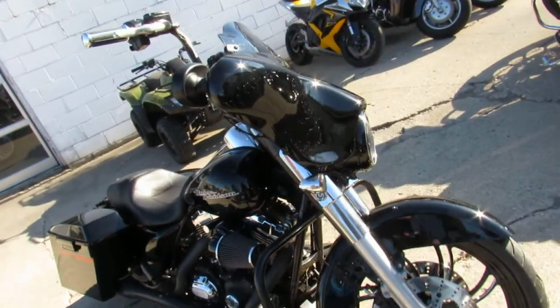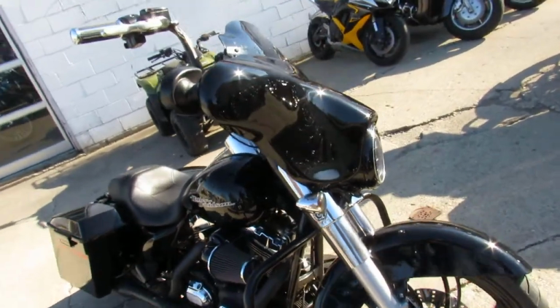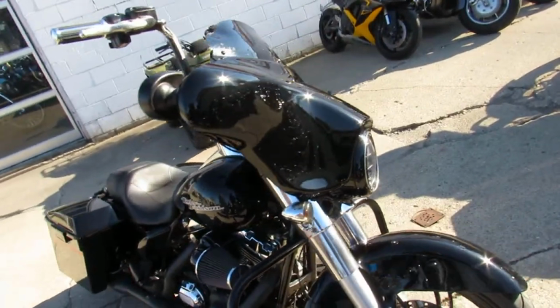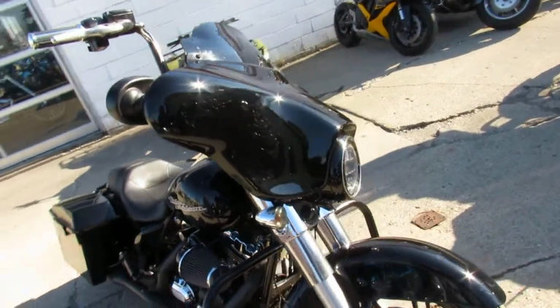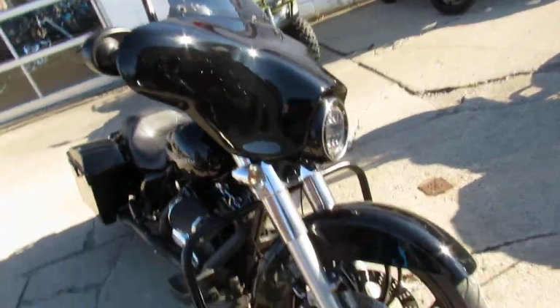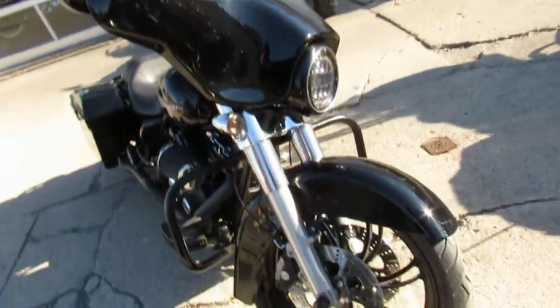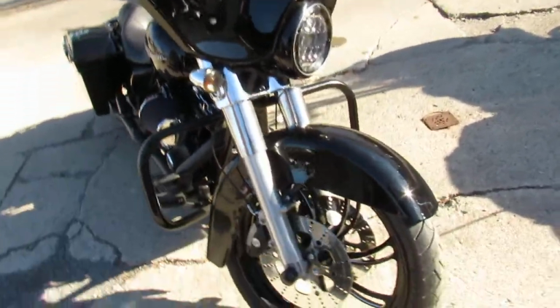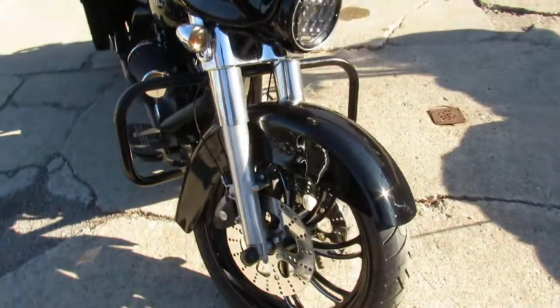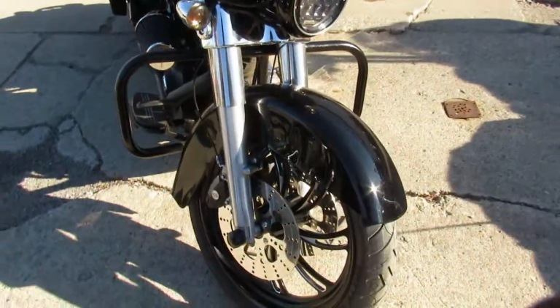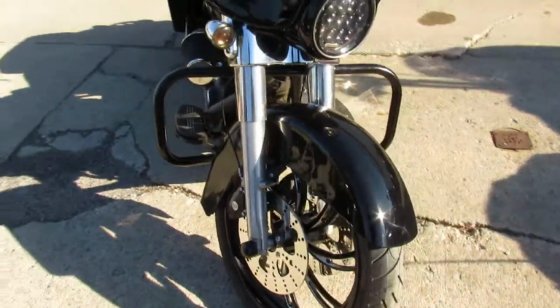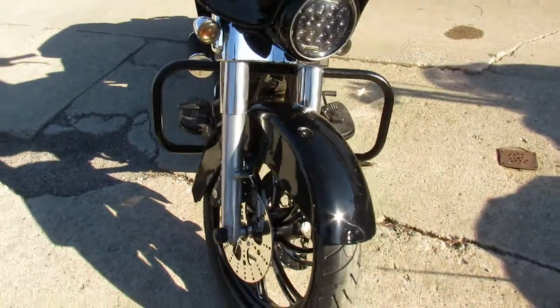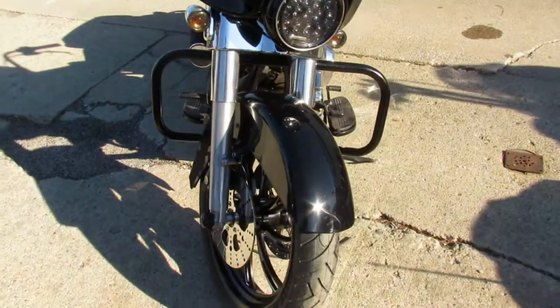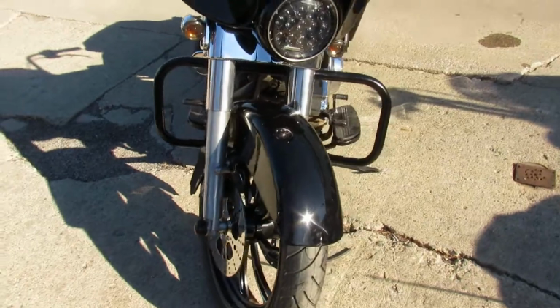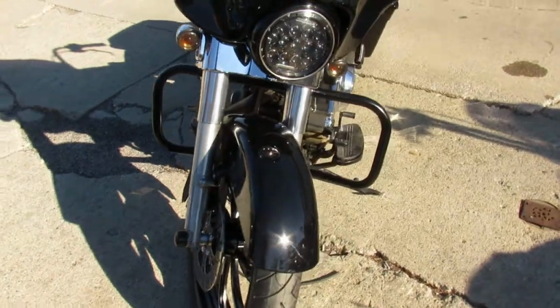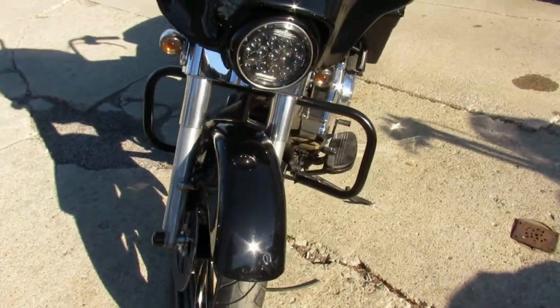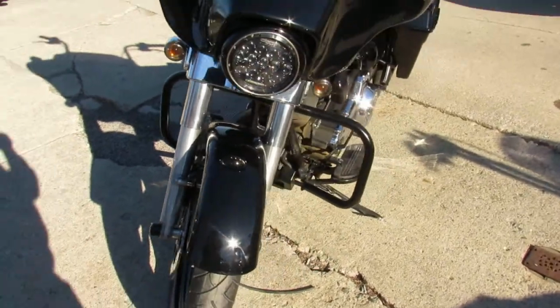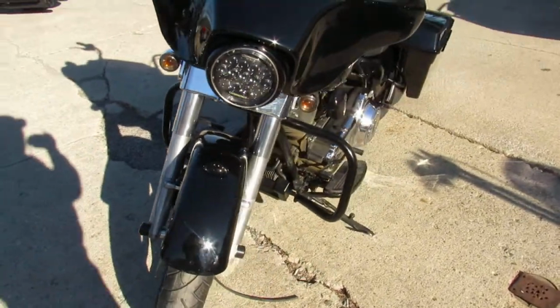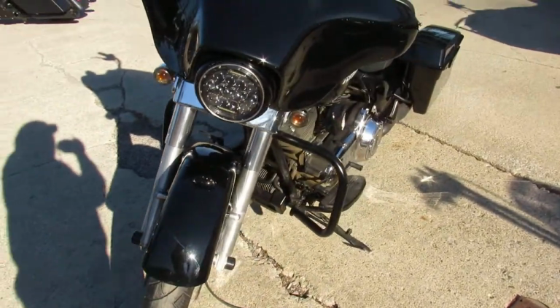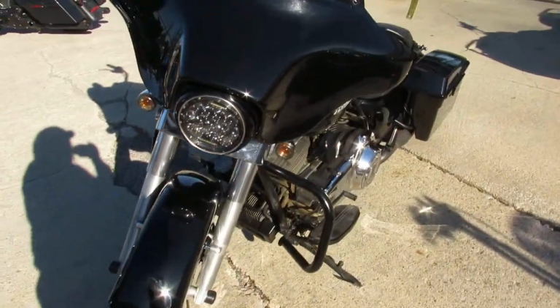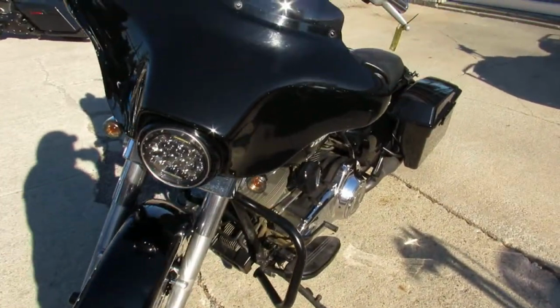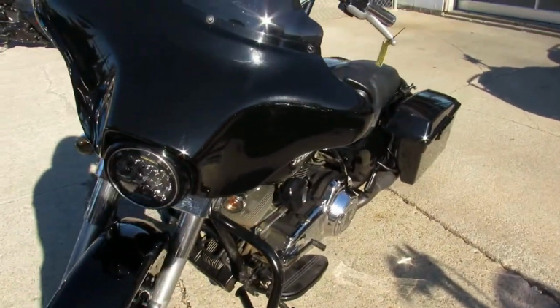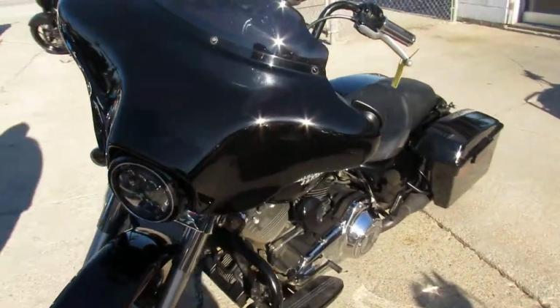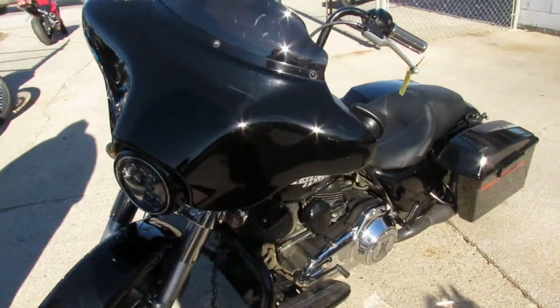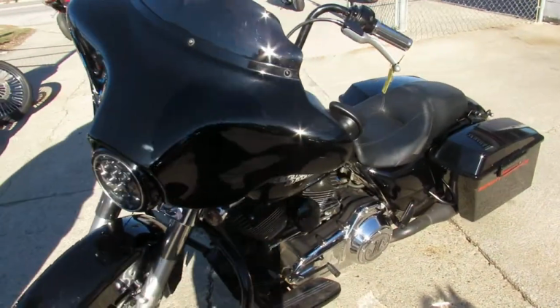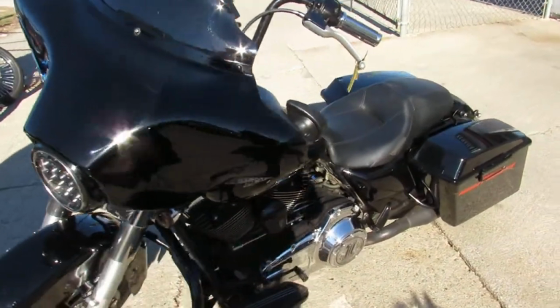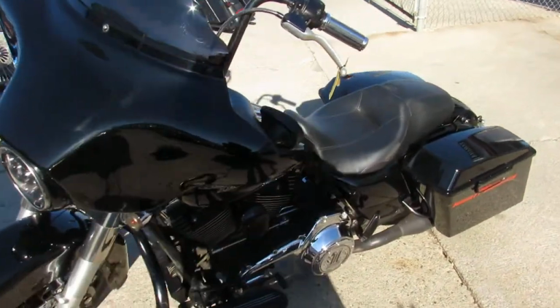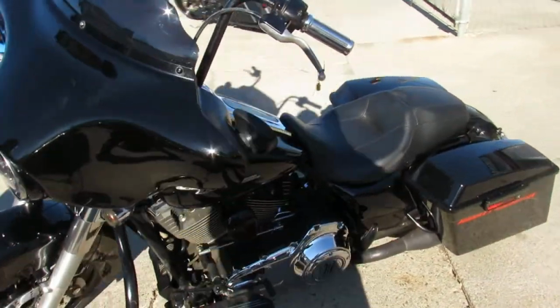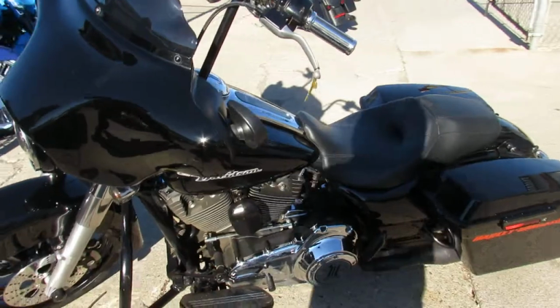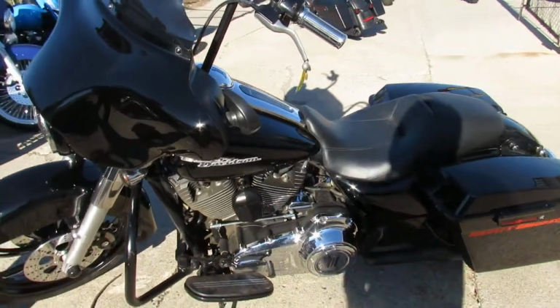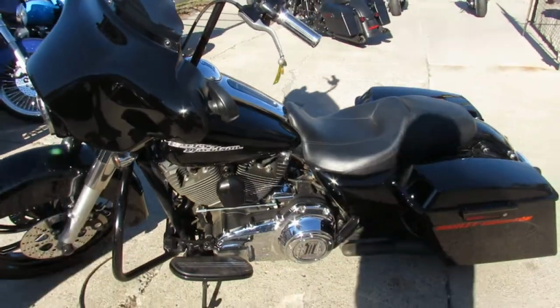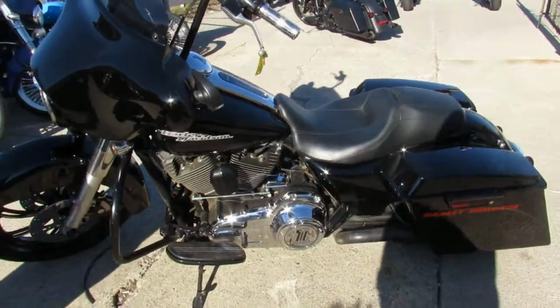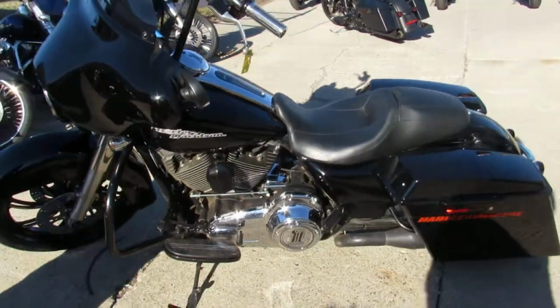As you can see in the video, it's got the 21 inch Mag Wheel that really sets this bike off. Comes with Ape Hangers, Screamin' Eagle Air Cleaner, Stretch Saddle Bags, and a Stretch Fender.